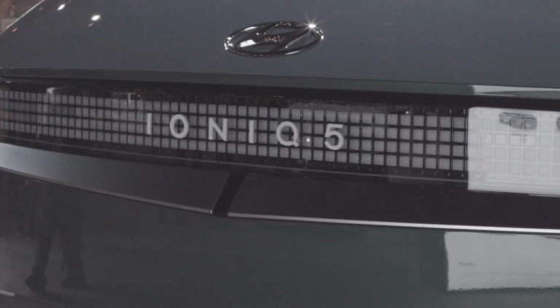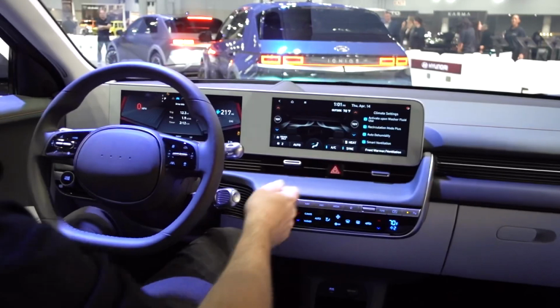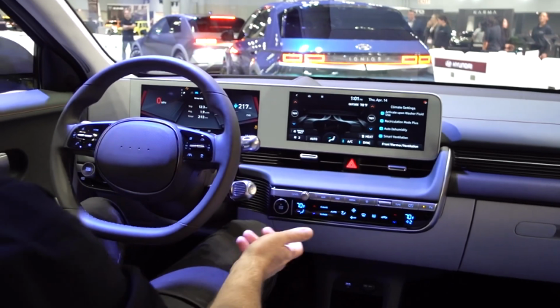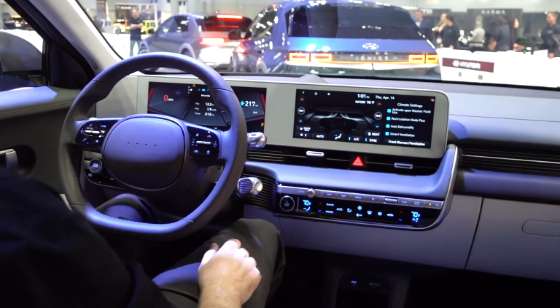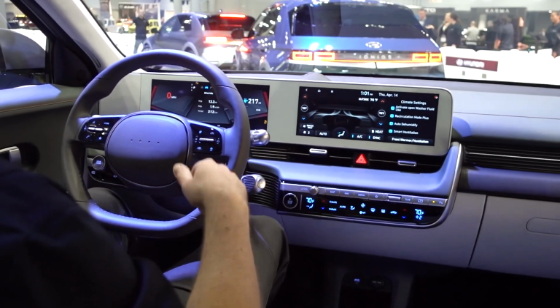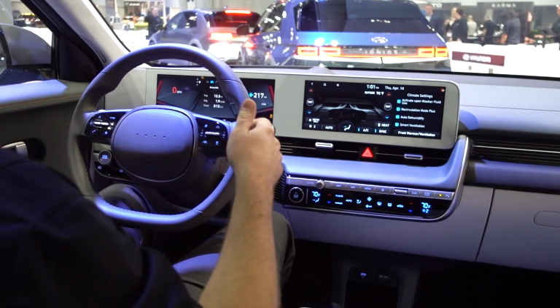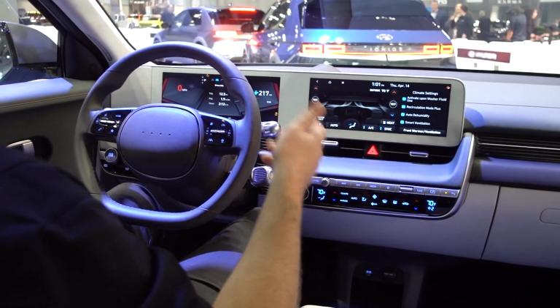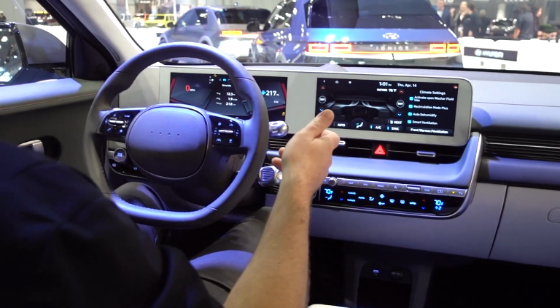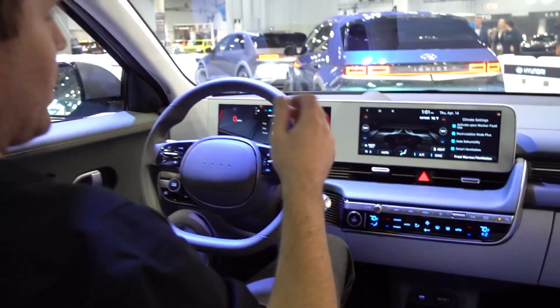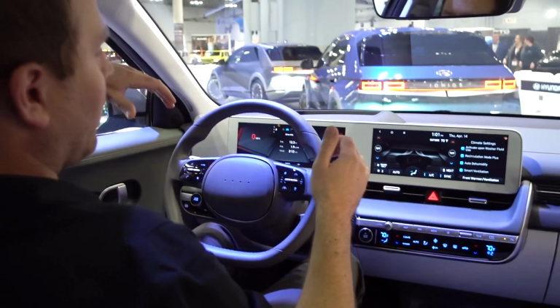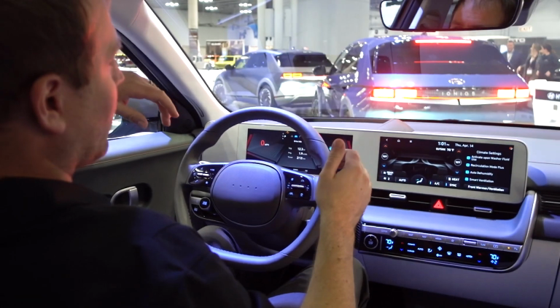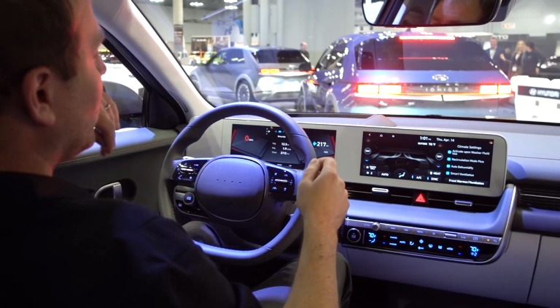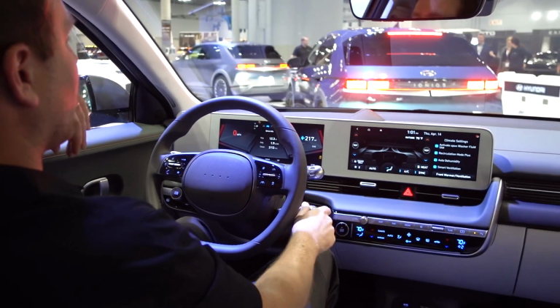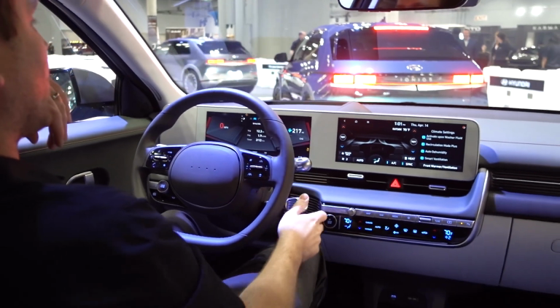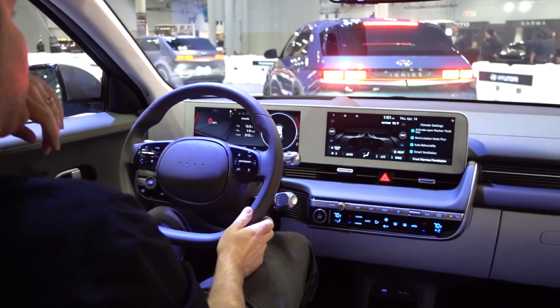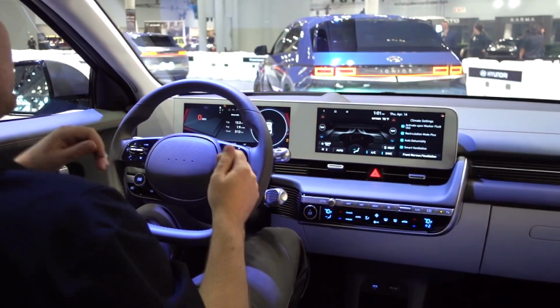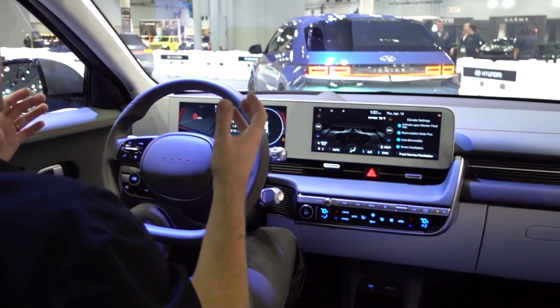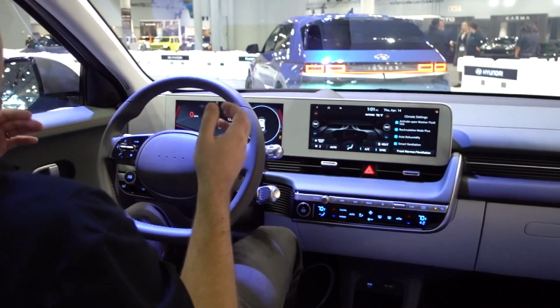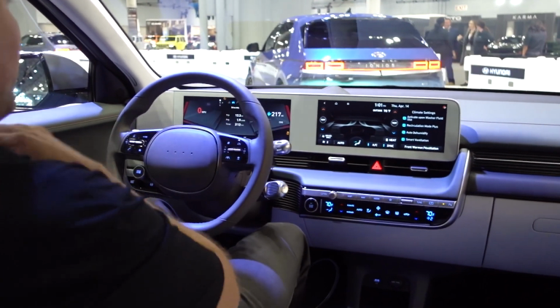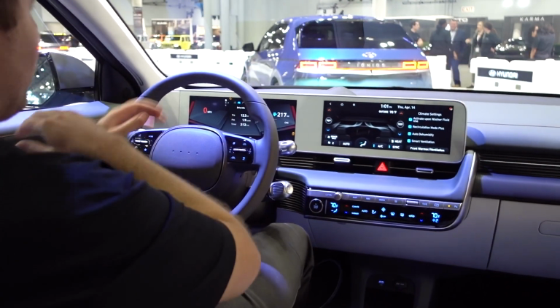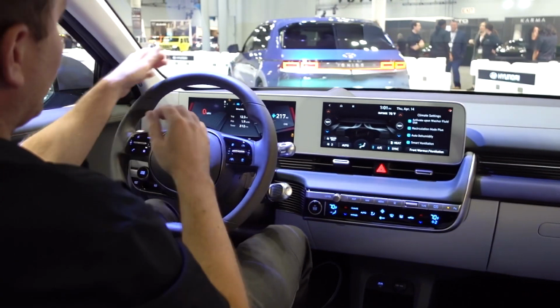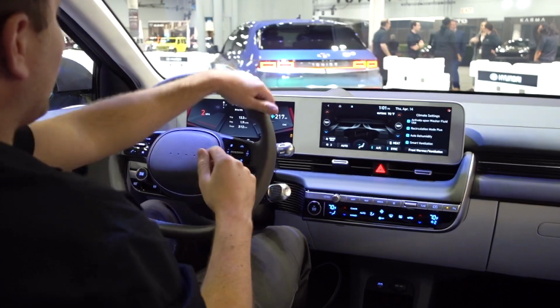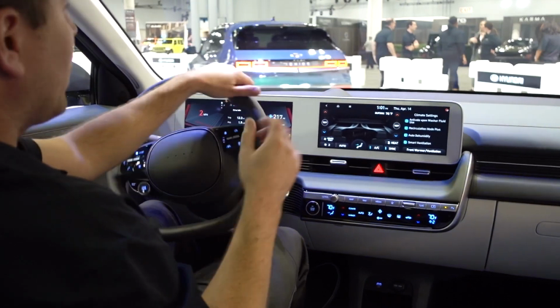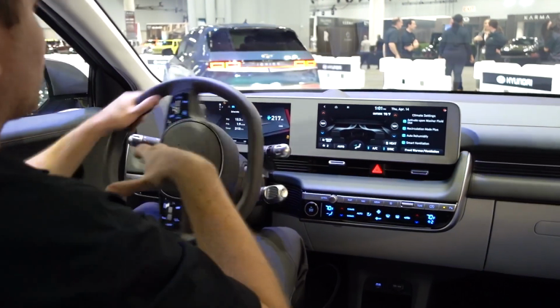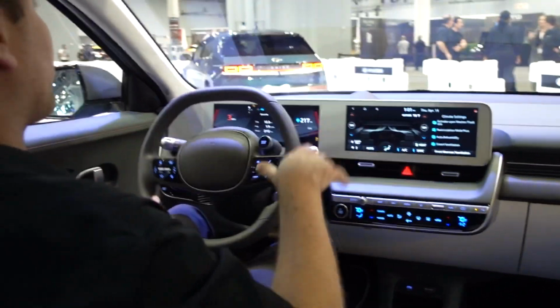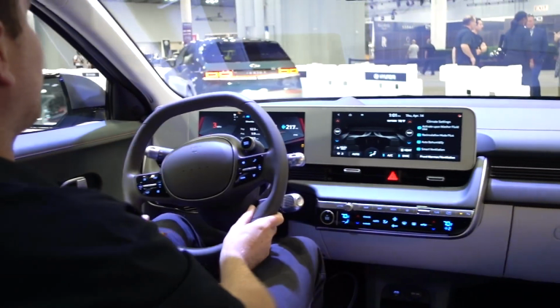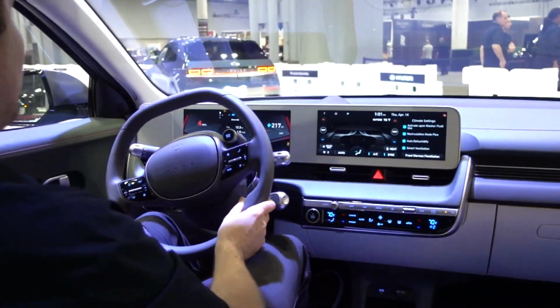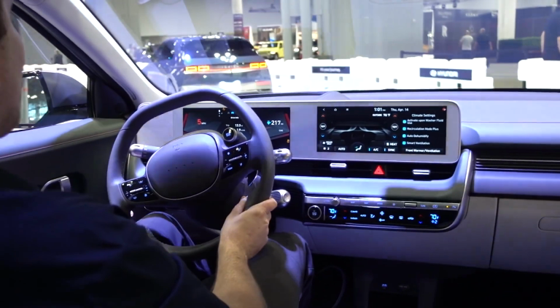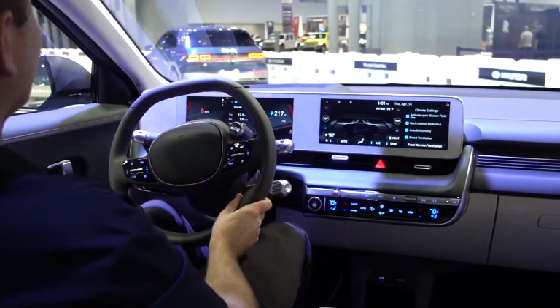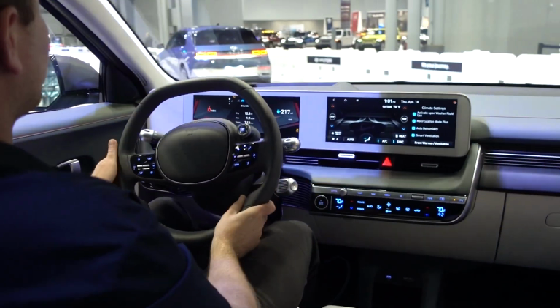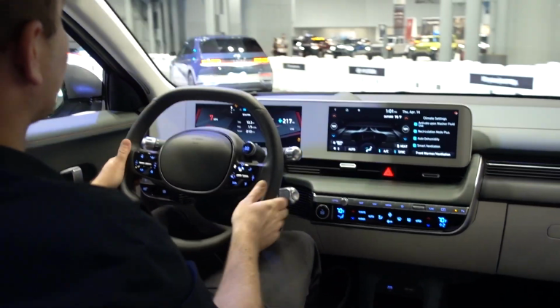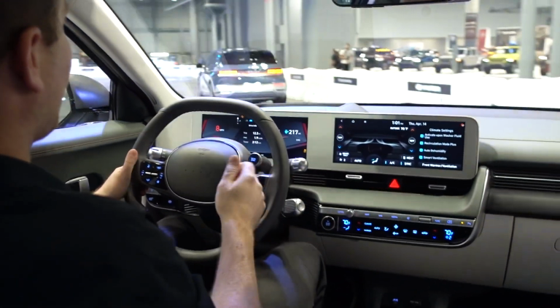This is the Ioniq 5, of course. This is Hyundai's first dedicated electric car. It has the new chassis where the batteries are all the way down in the bottom and spread out throughout the entire chassis of the car, which gives it a low center of gravity.